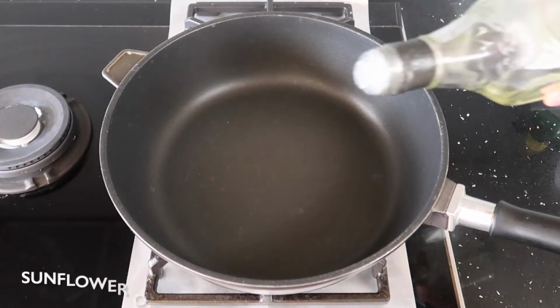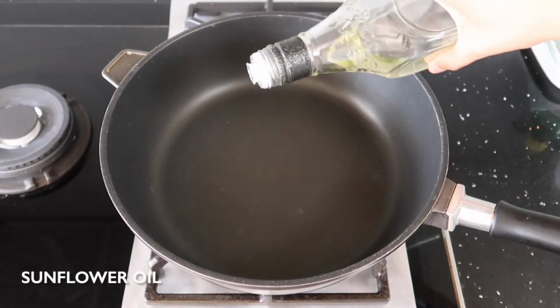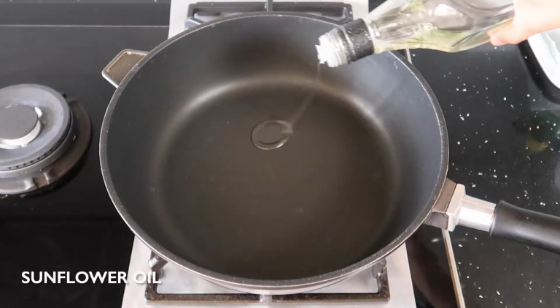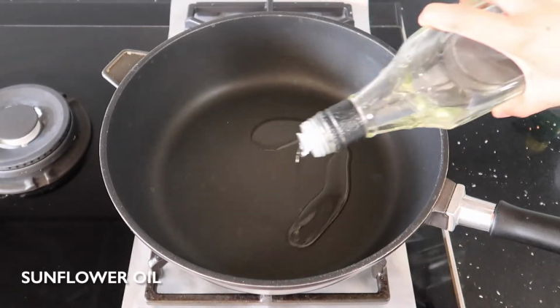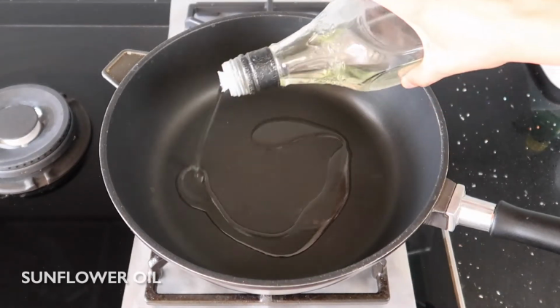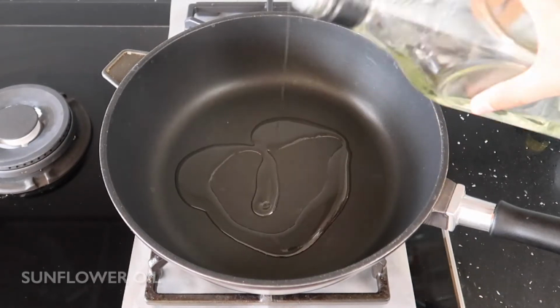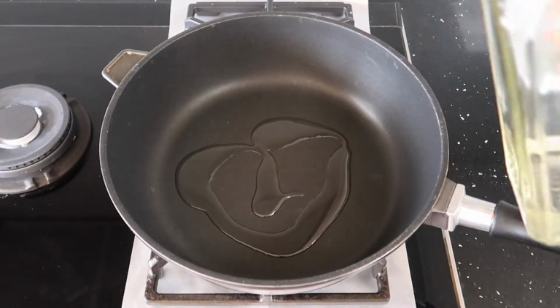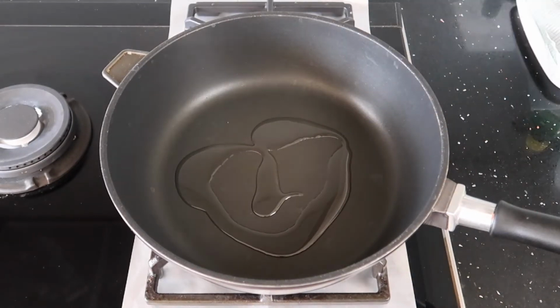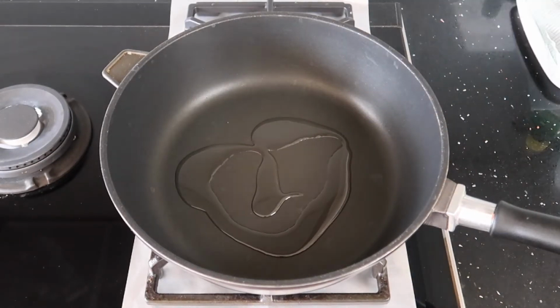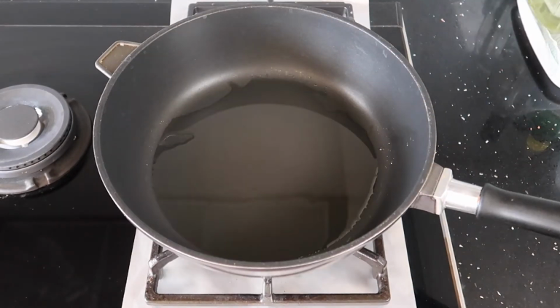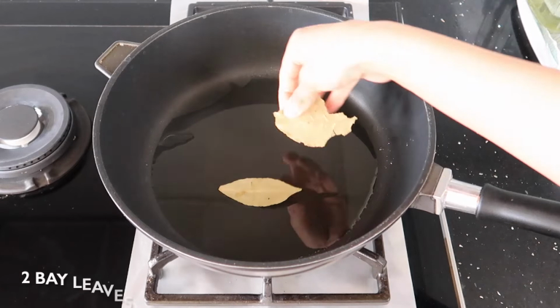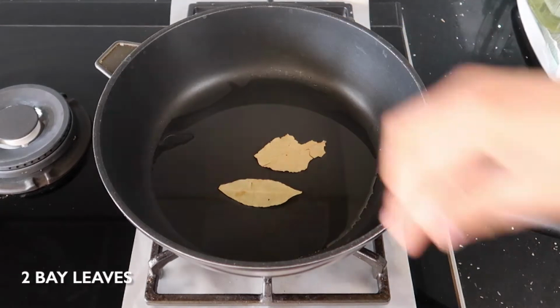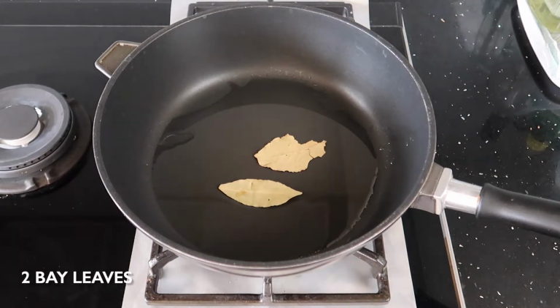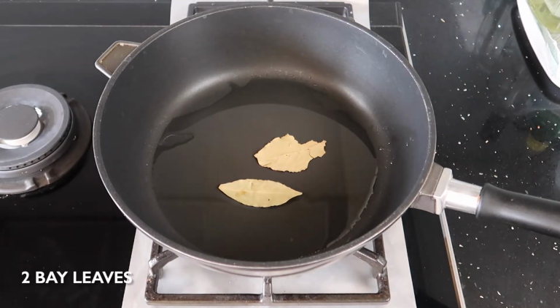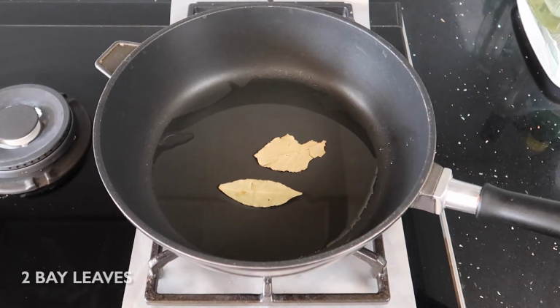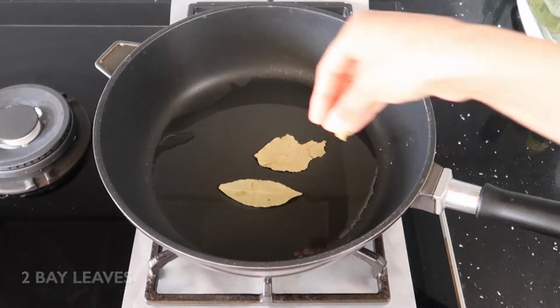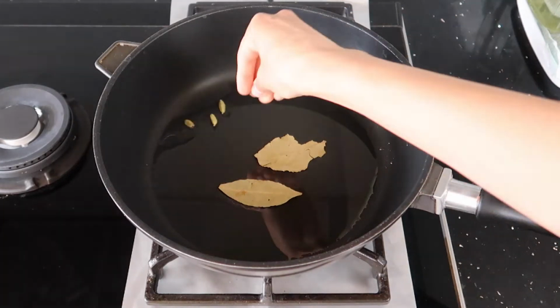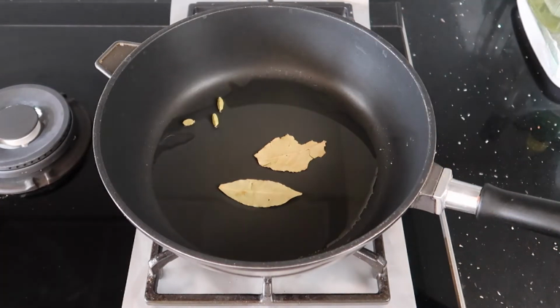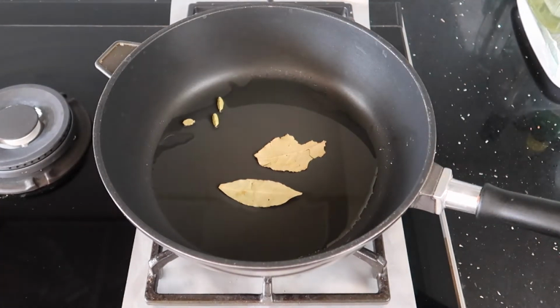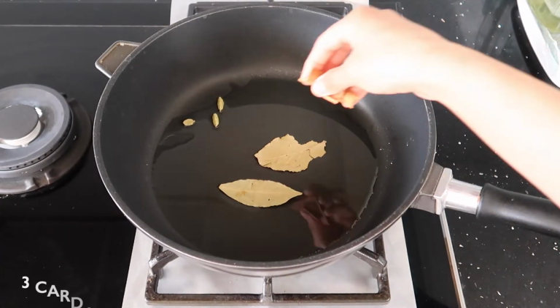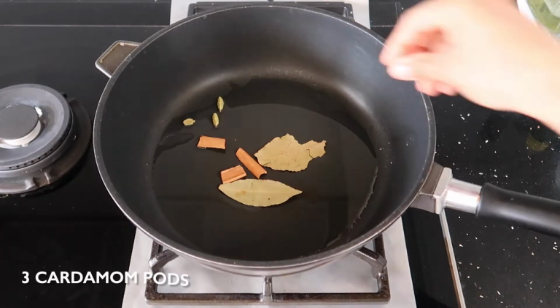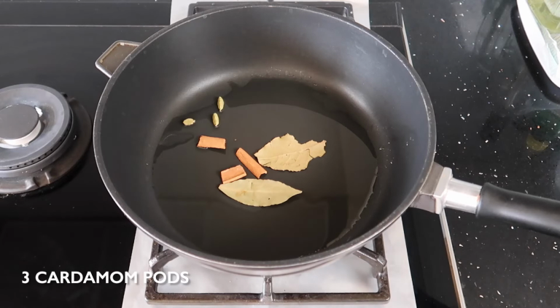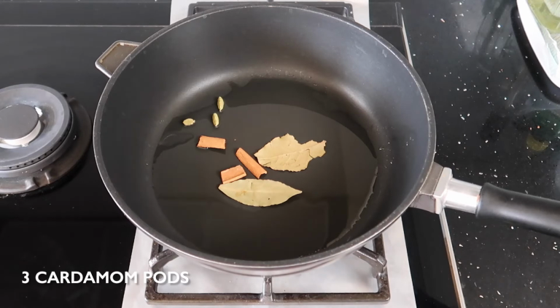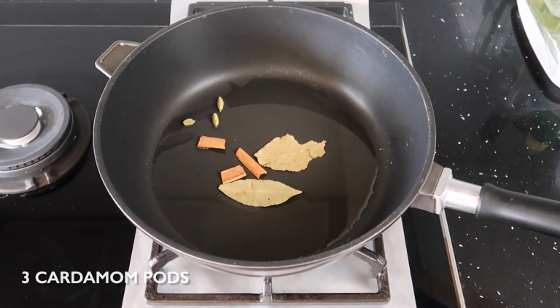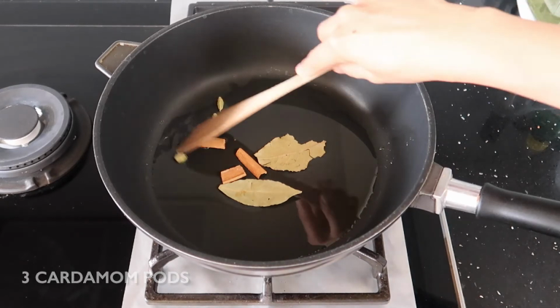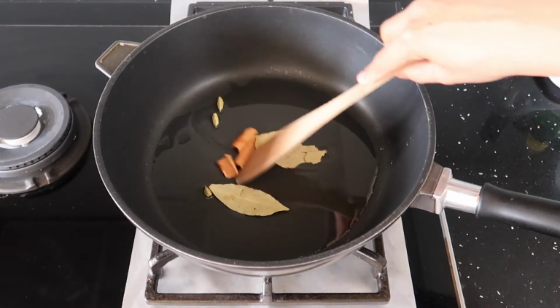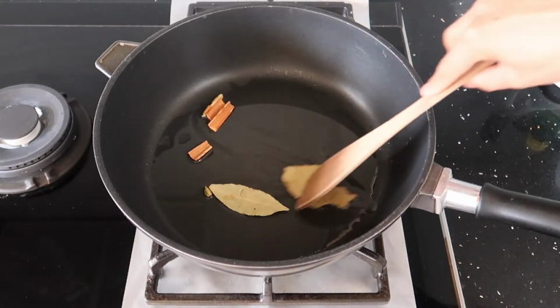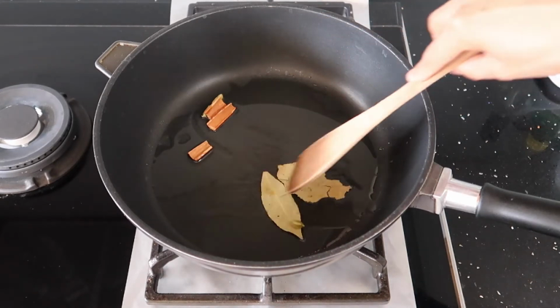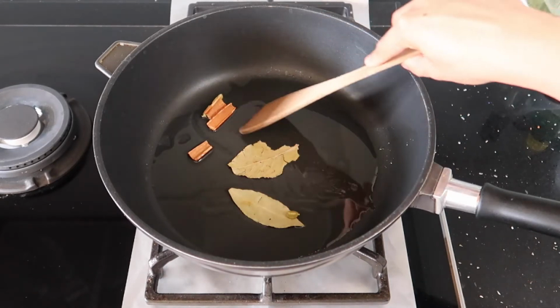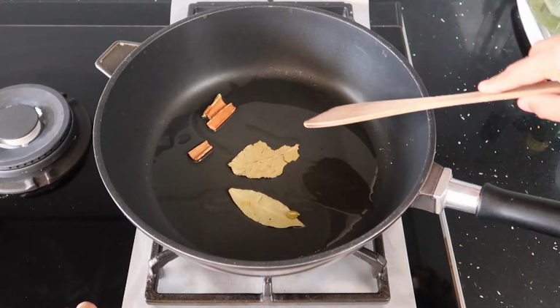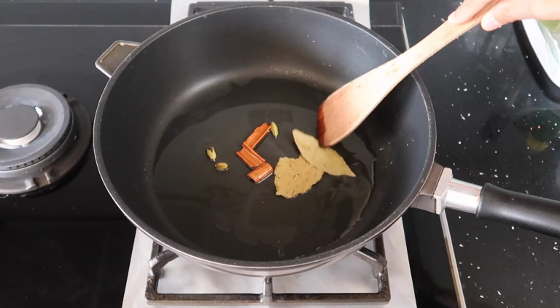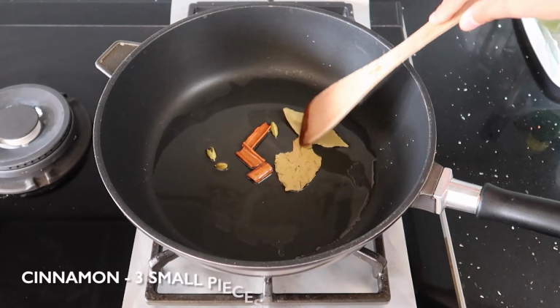It's time to start cooking, so get a large pan on a low to medium heat and add in your sunflower oil. The best thing about this curry is the perfect blend of spices, and to start things off we add bay leaves, cardamom pods and cinnamon.